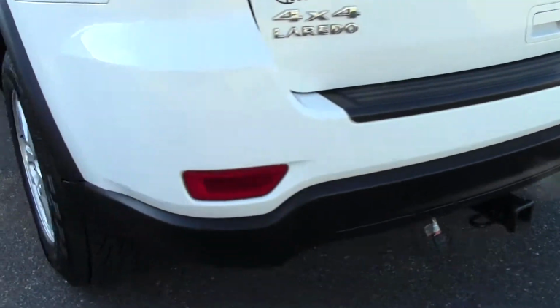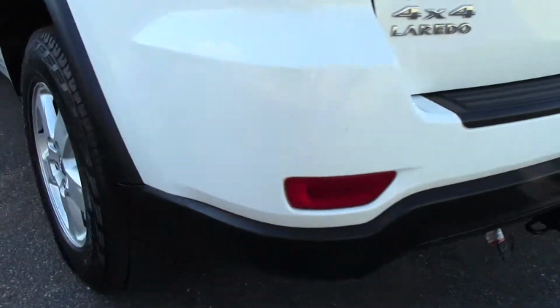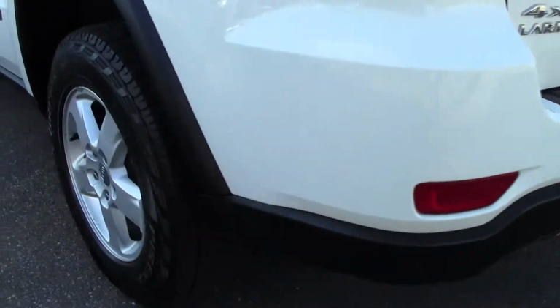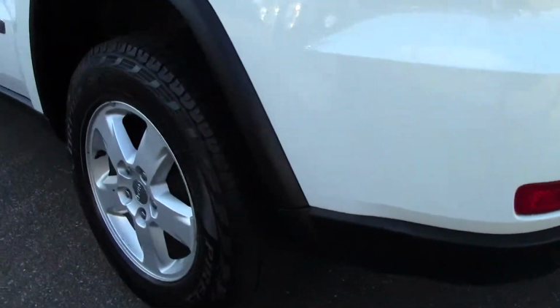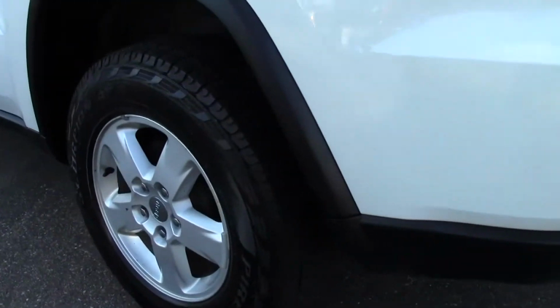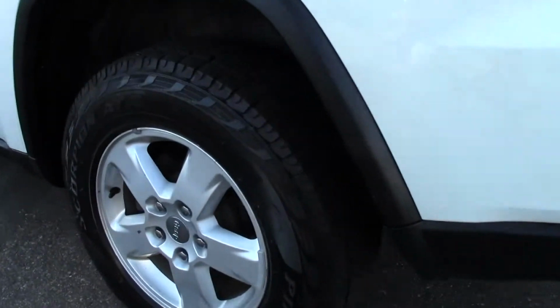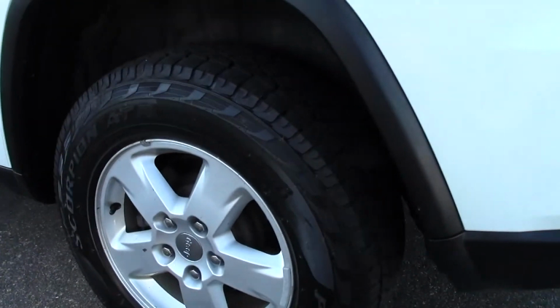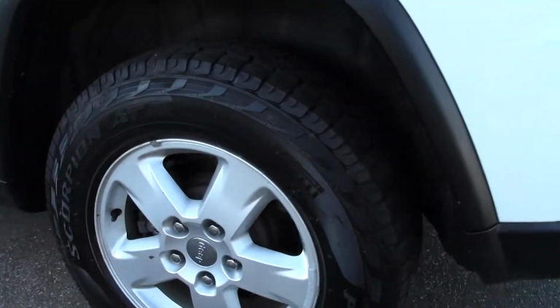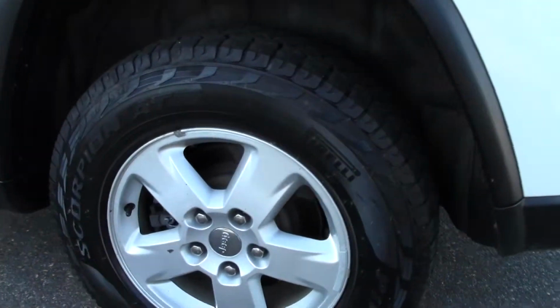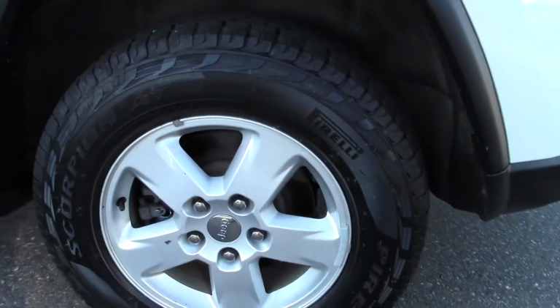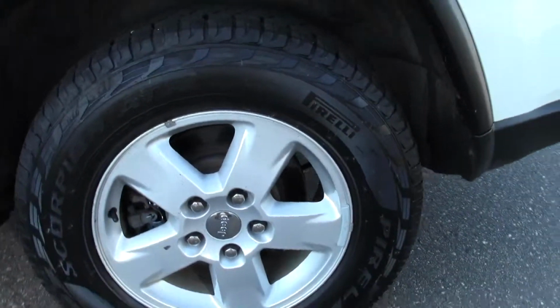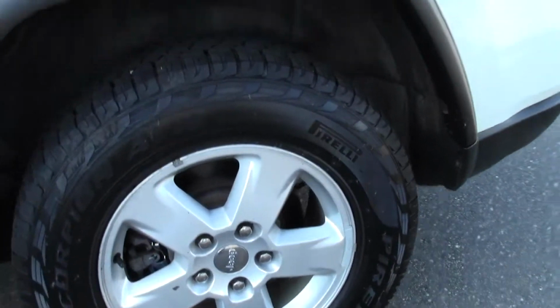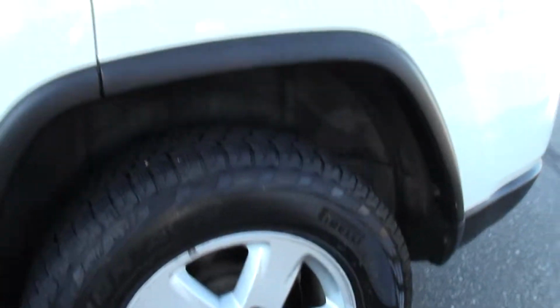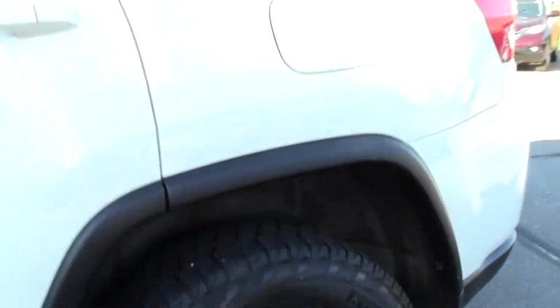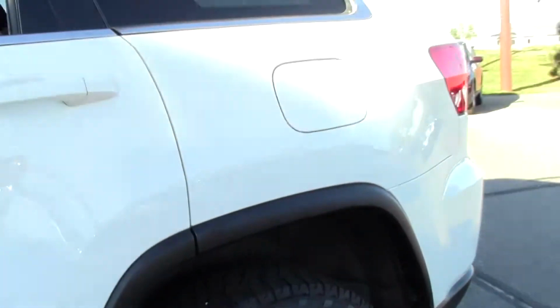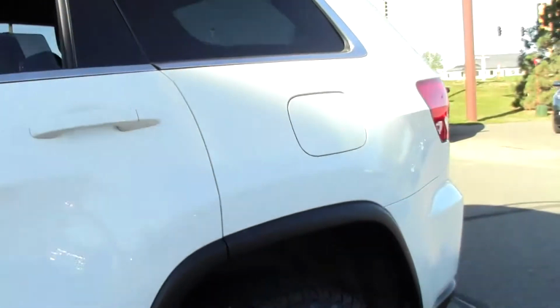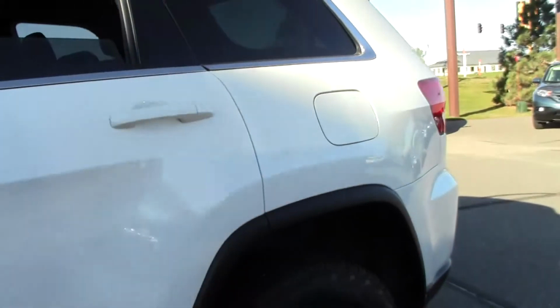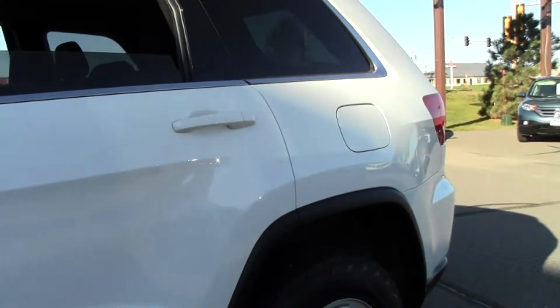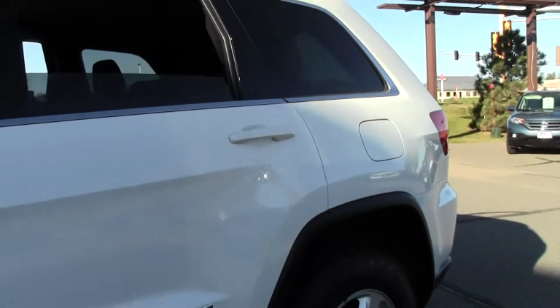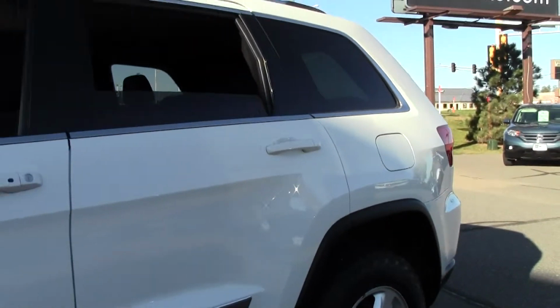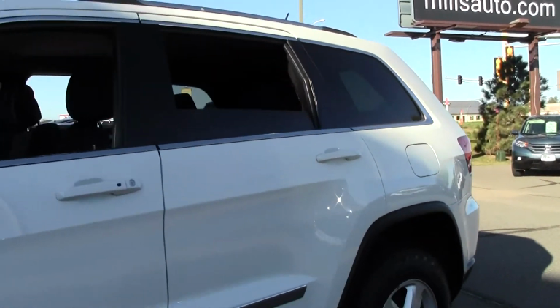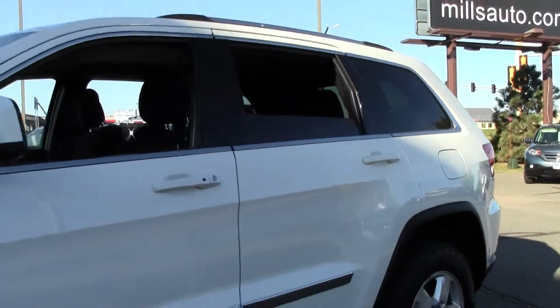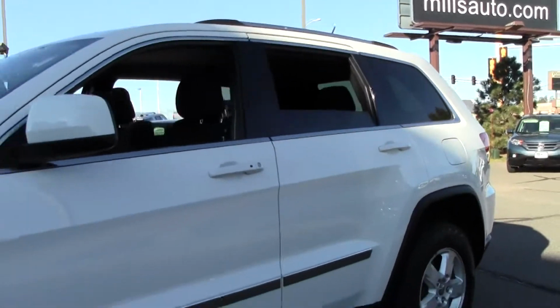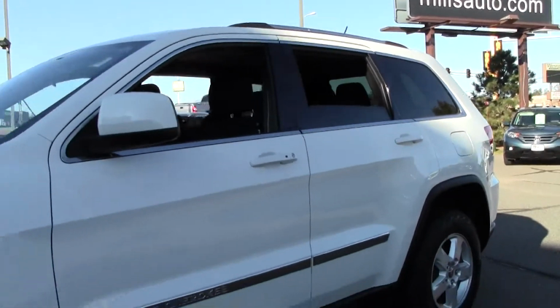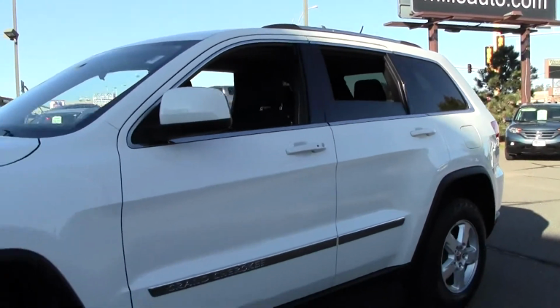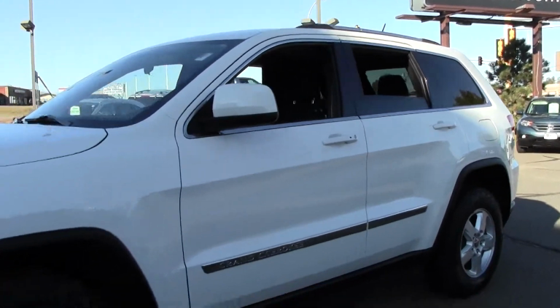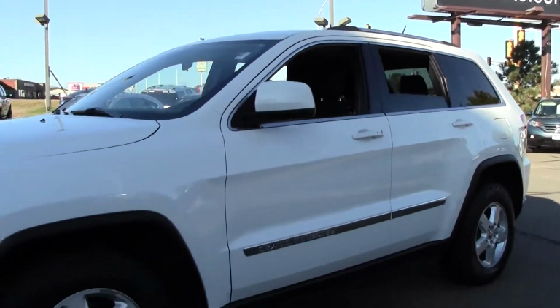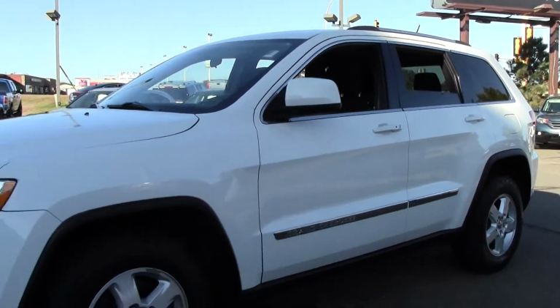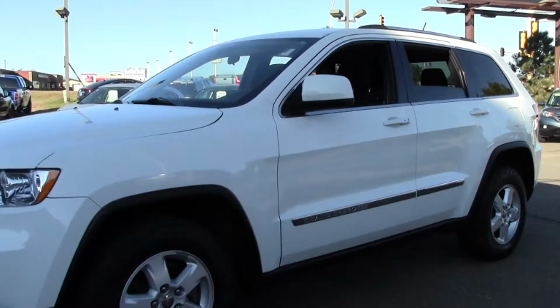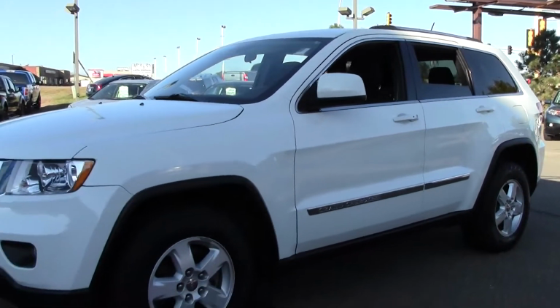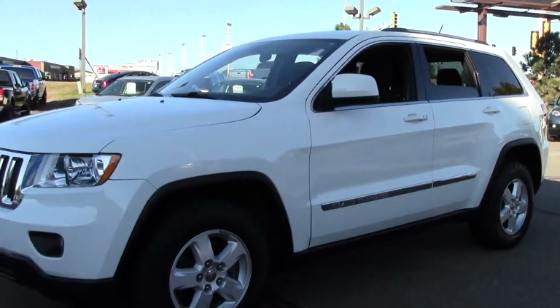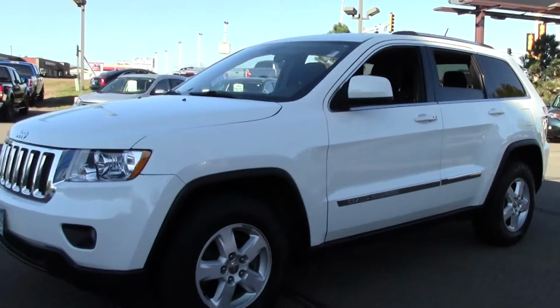Awesome Jeep SUV with on and off road tires, fog lamps, keyless start, traction stability control — makes for a great family vehicle.